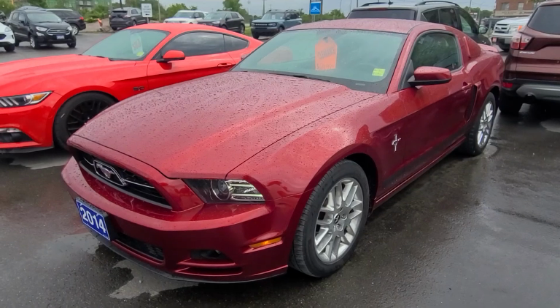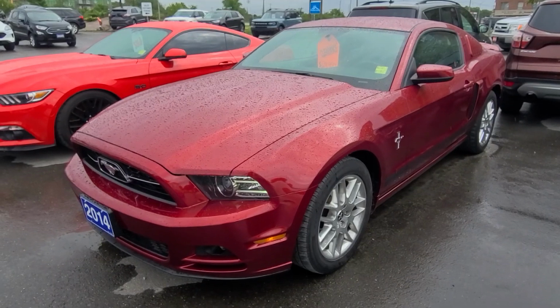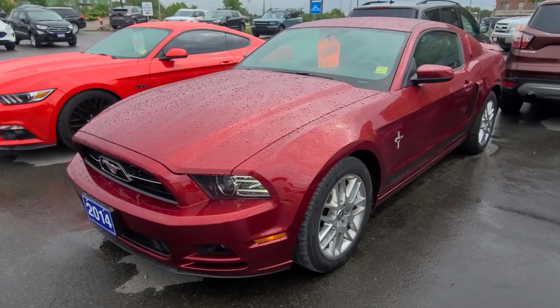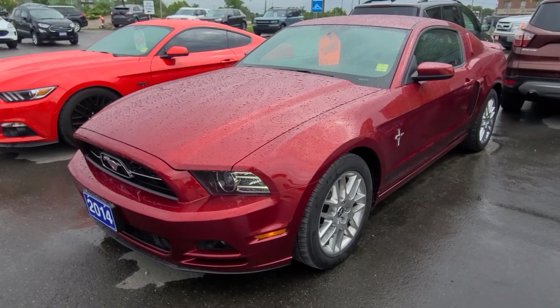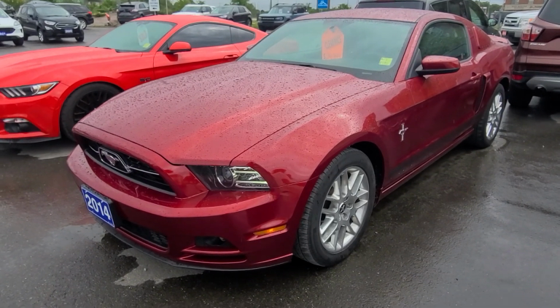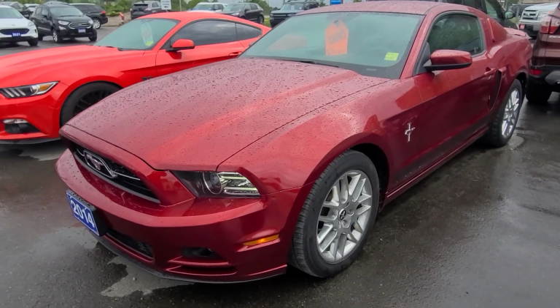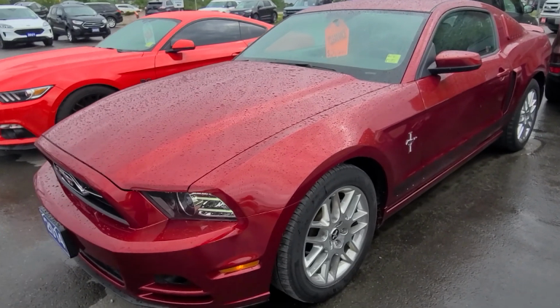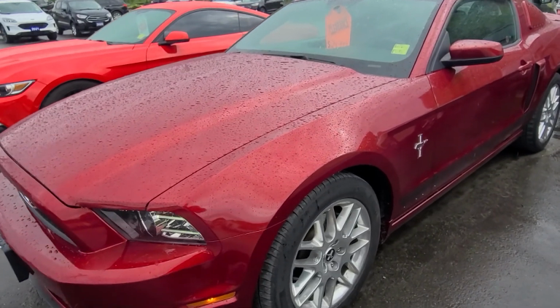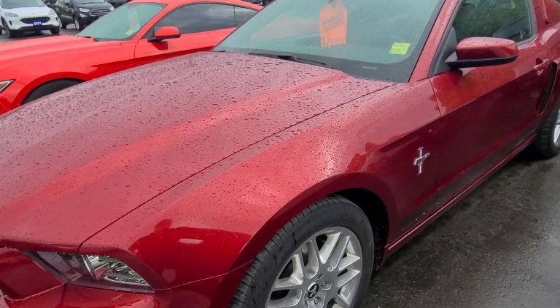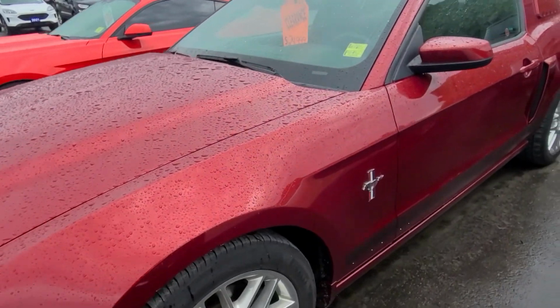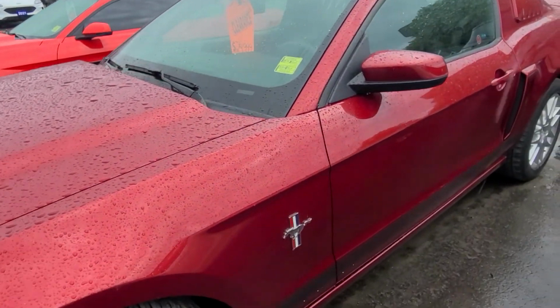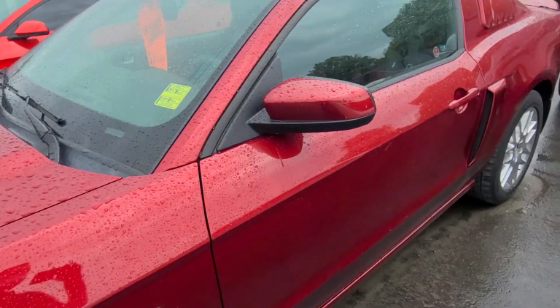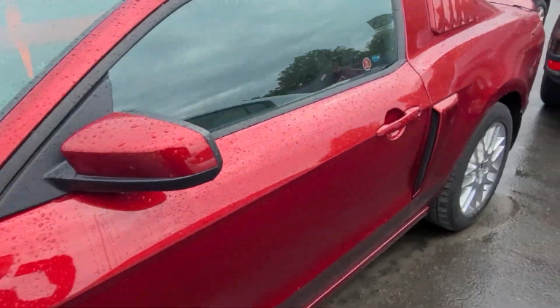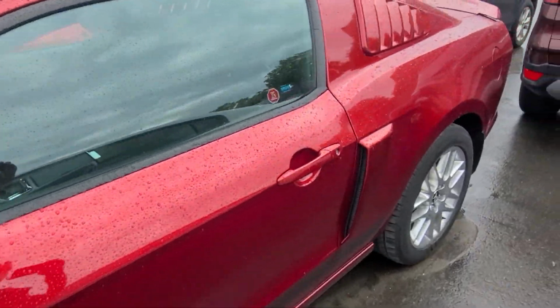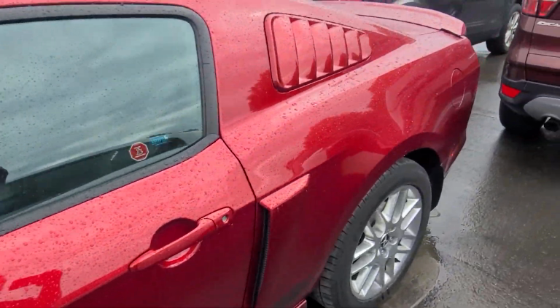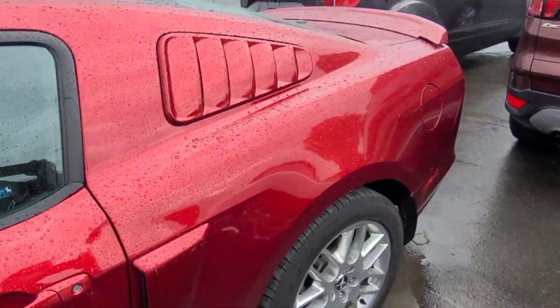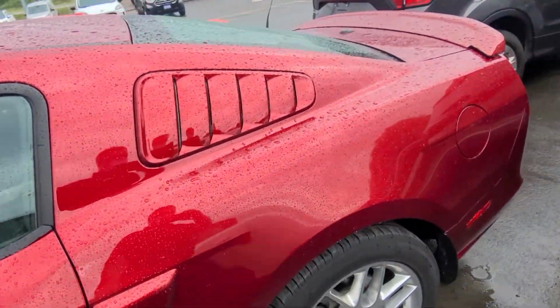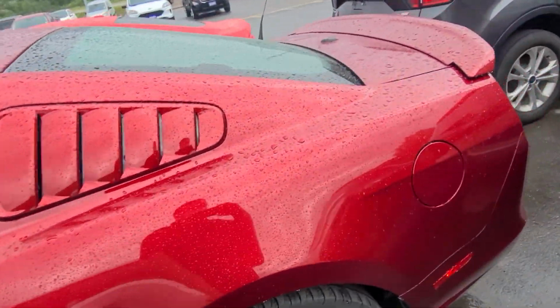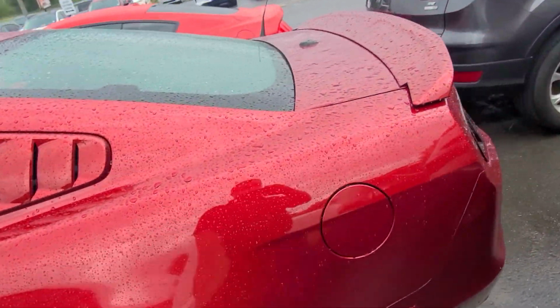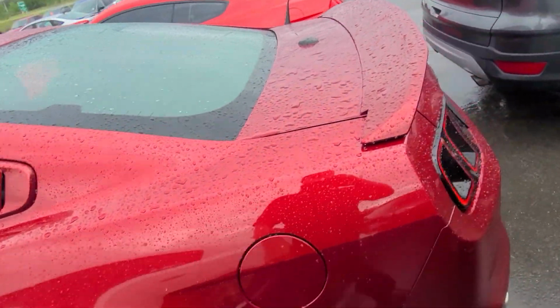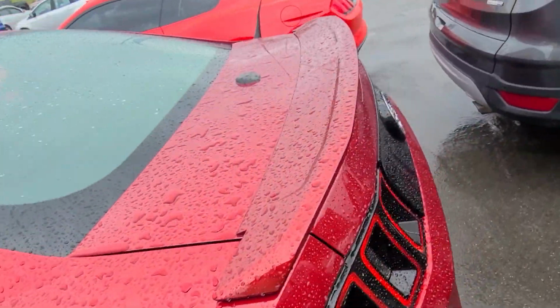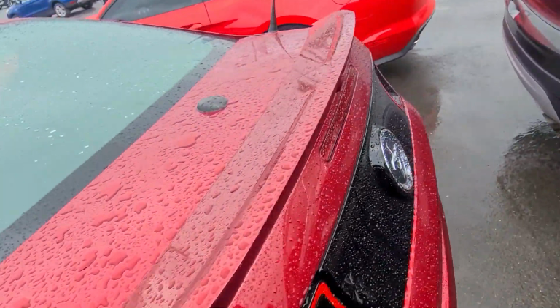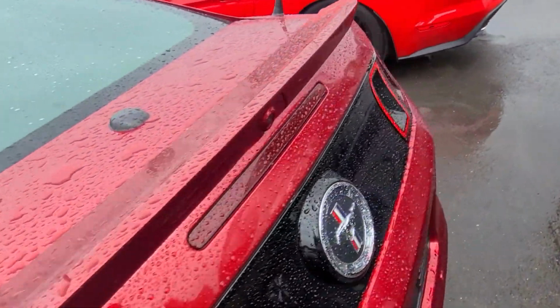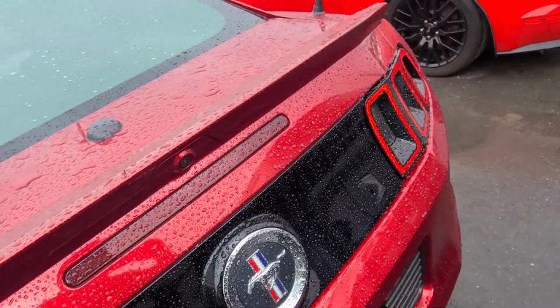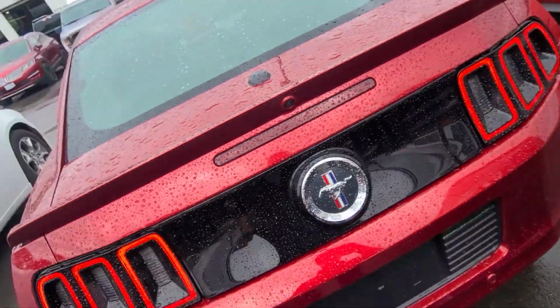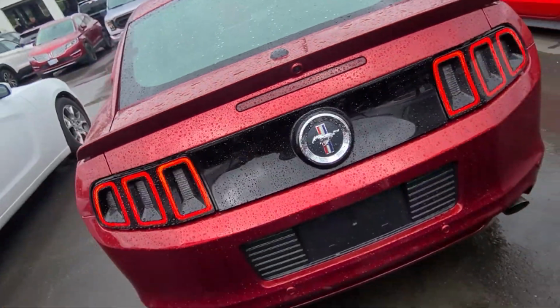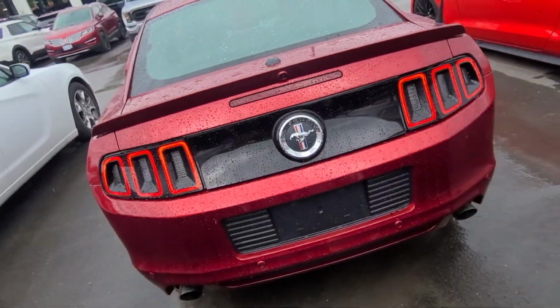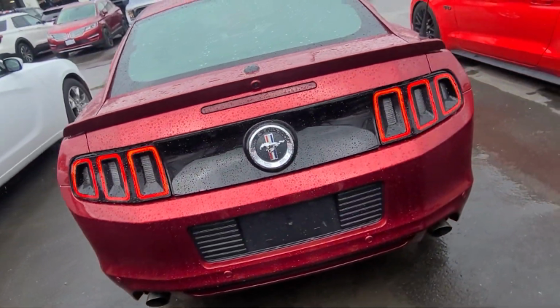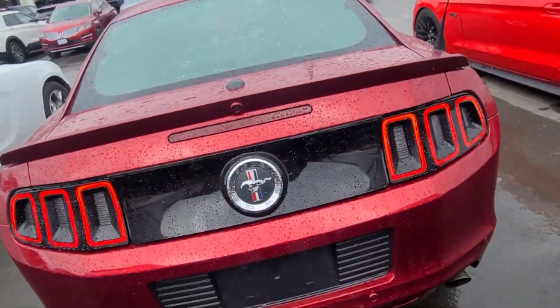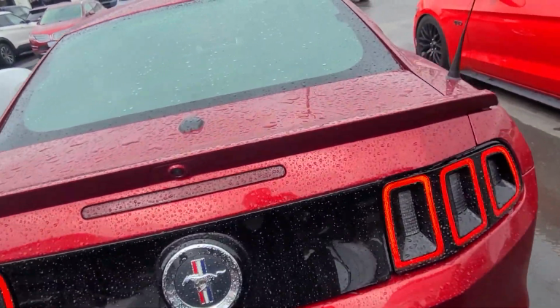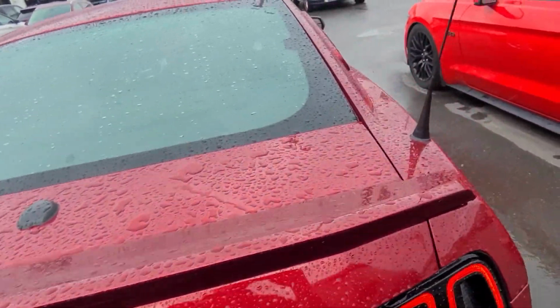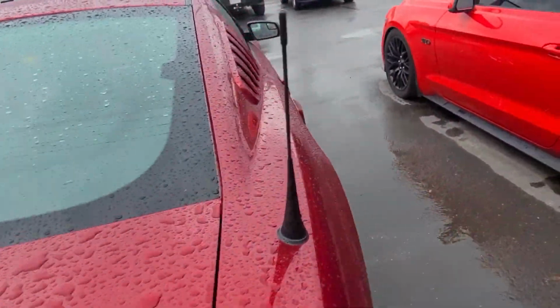Thanks for your inquiry on our '14 Mustang. I just wanted to do a quick walk-around video to give you a sense of the condition of the vehicle. This is one of the cleanest Mustangs, especially for the year, that I've seen in a very long time. There's really nothing to pick apart on it. Body condition is phenomenal — it's basically immaculate.